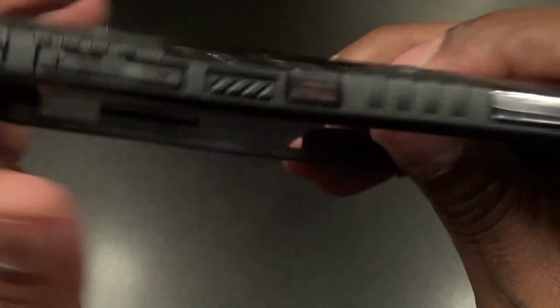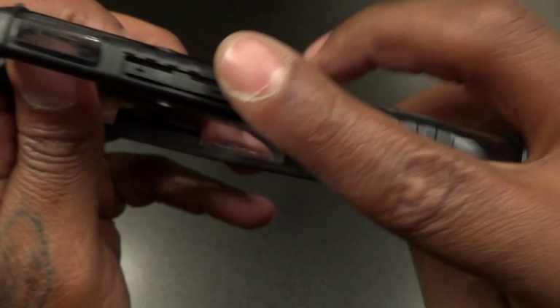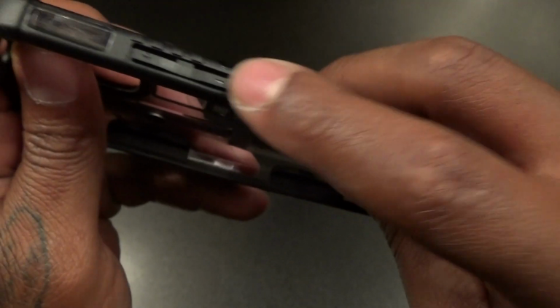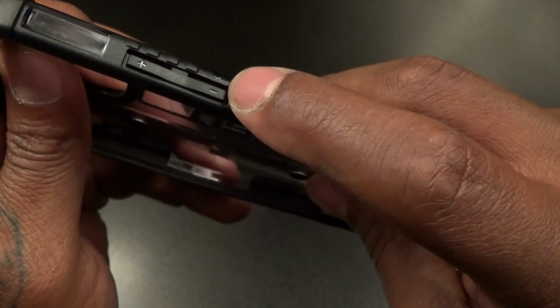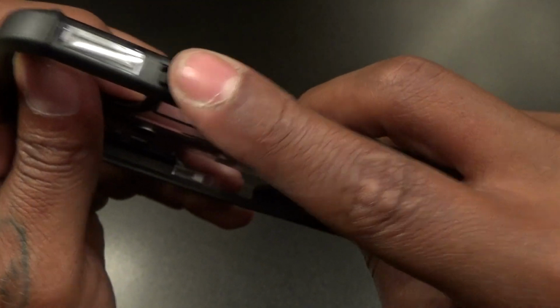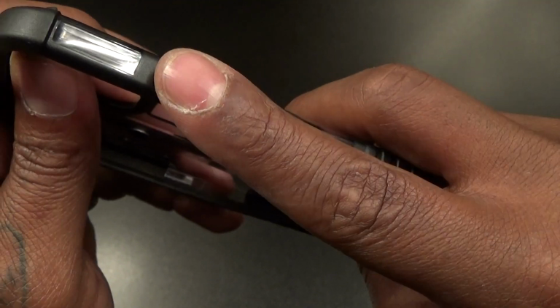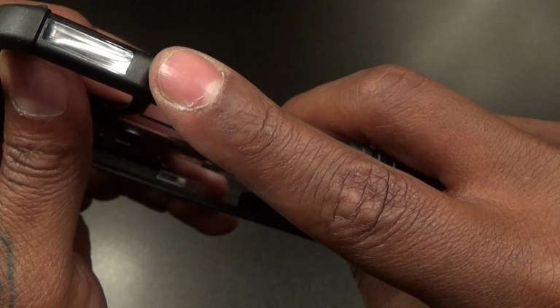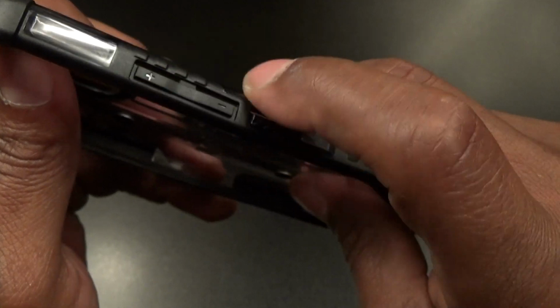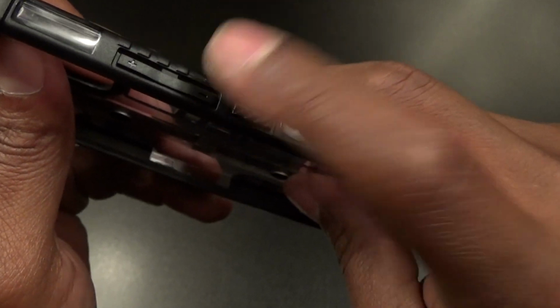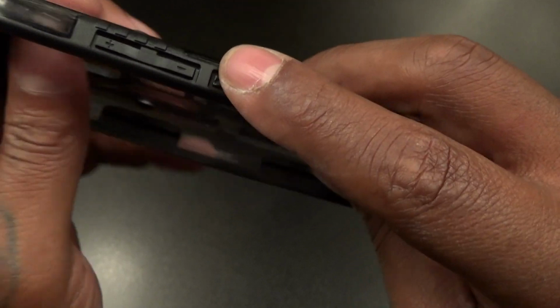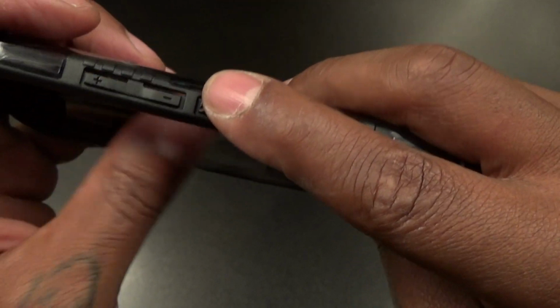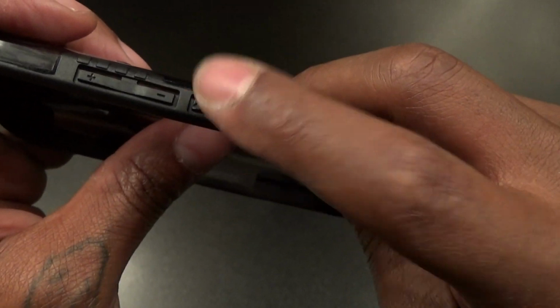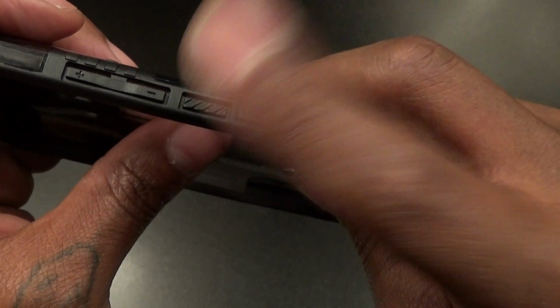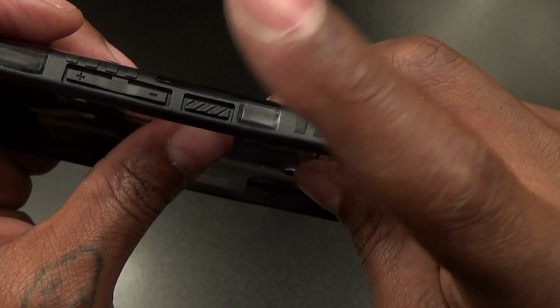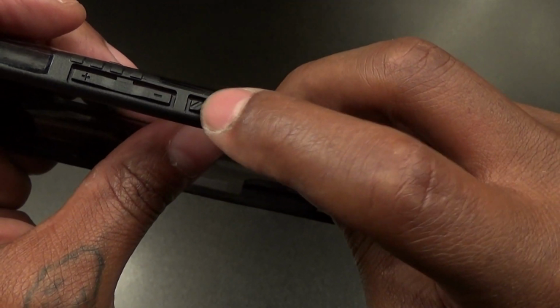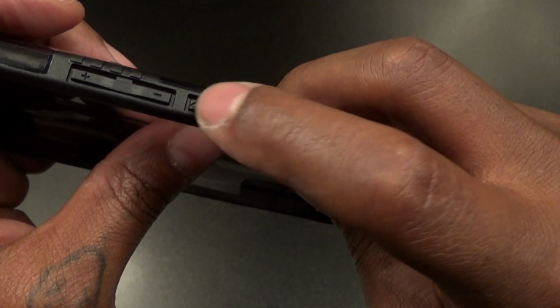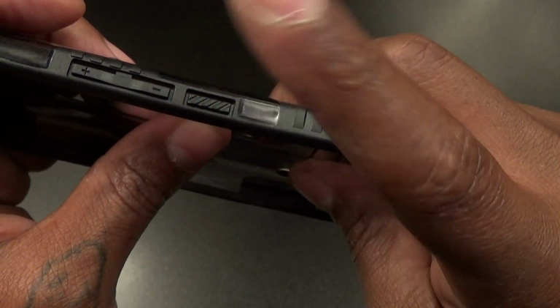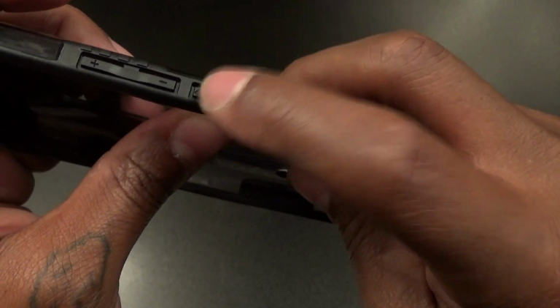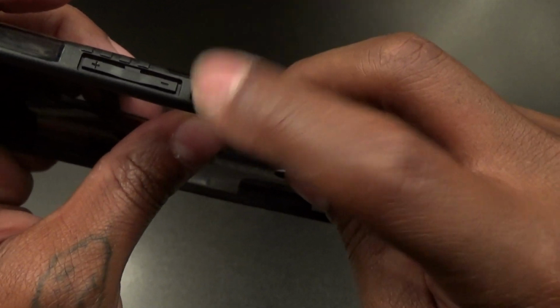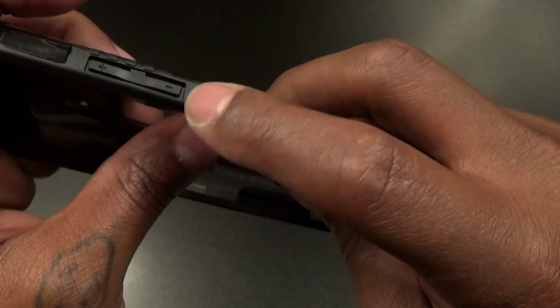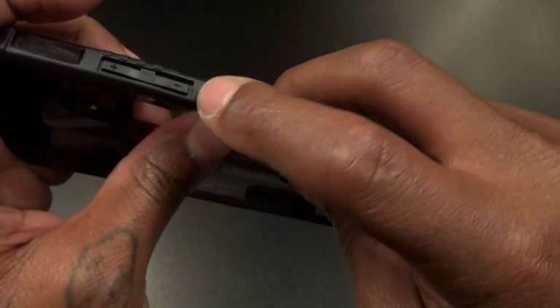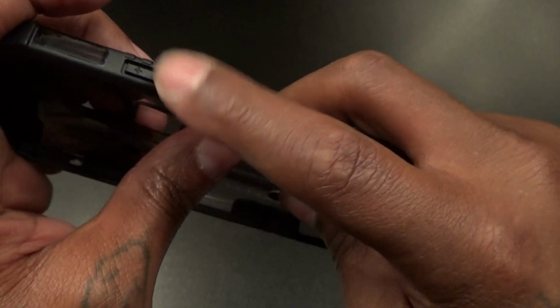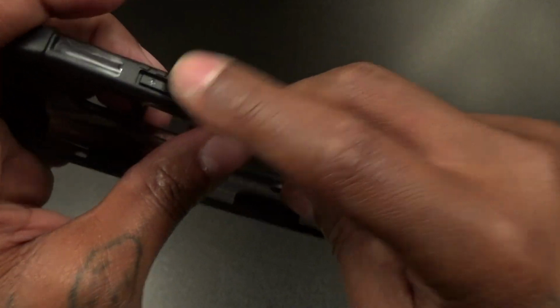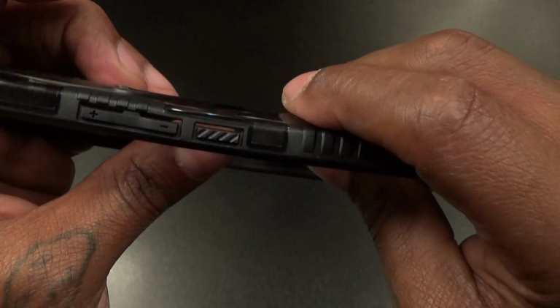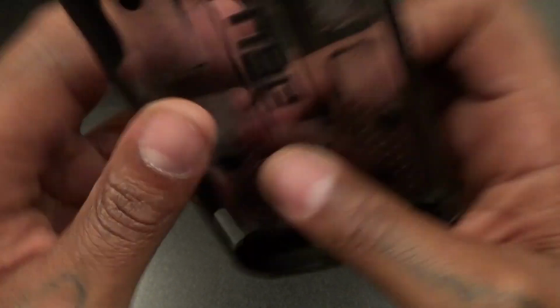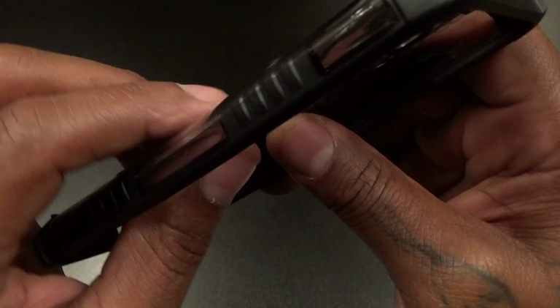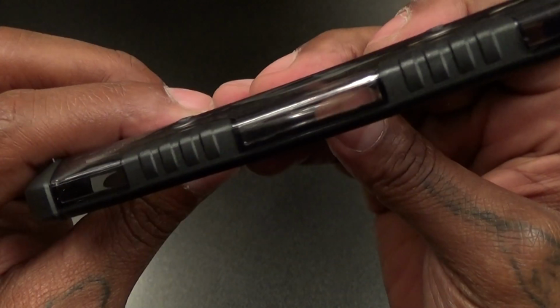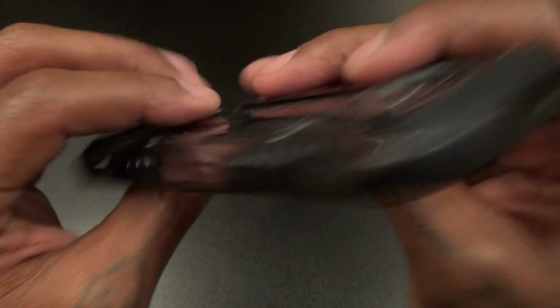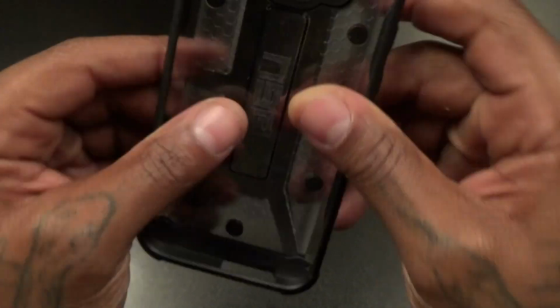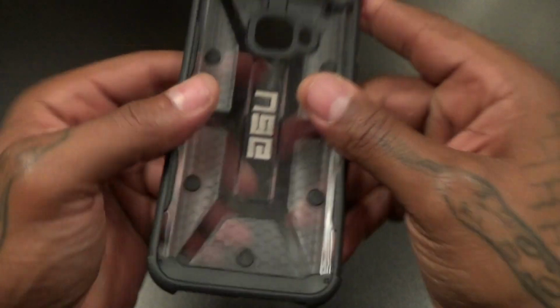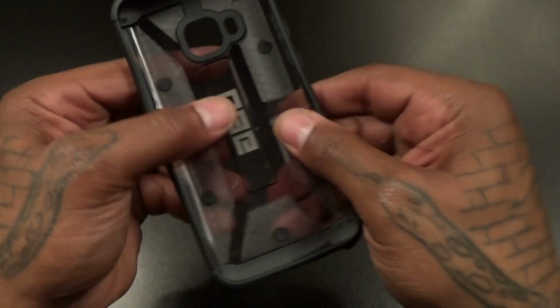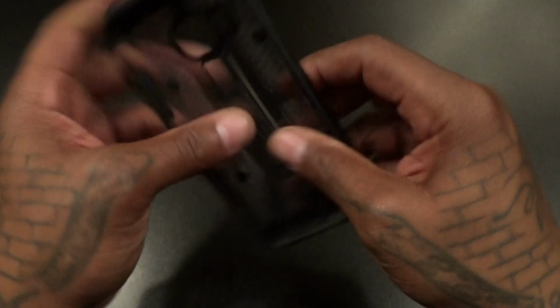I like the texture on the power button so when your hand is in your pocket you know which button is which. Once you start using this case every day, just get in the habit of feeling for those ridges and you'll remember which is your power button and which is volume up and down. Nothing on the other side — just a nice rugged case.